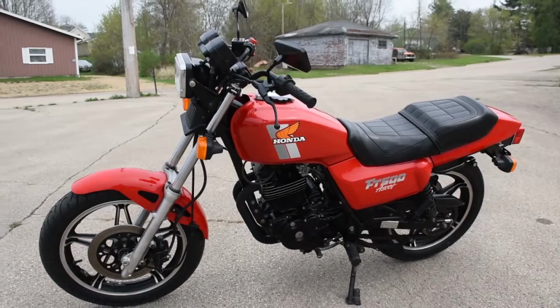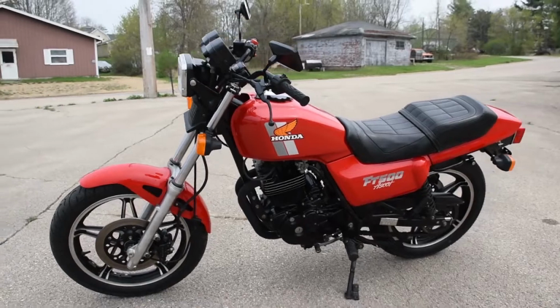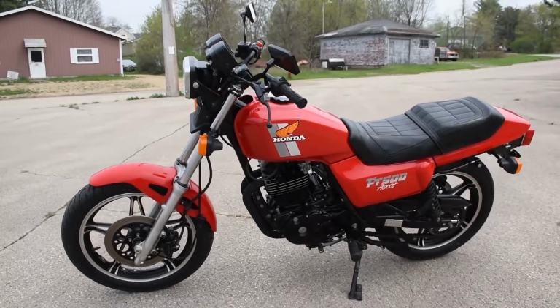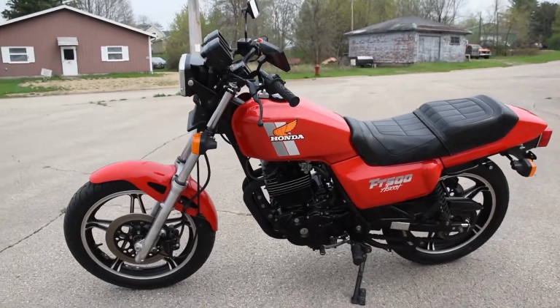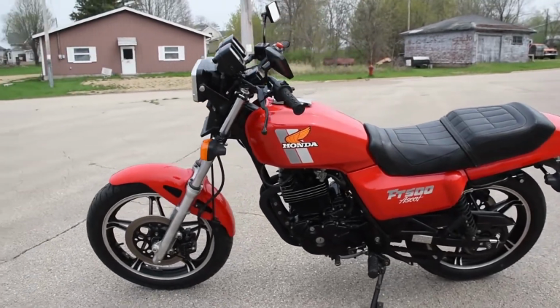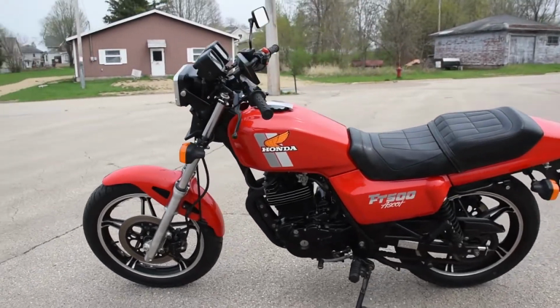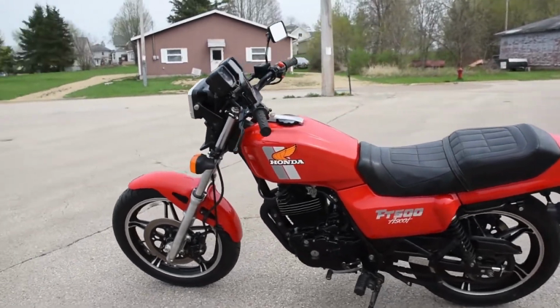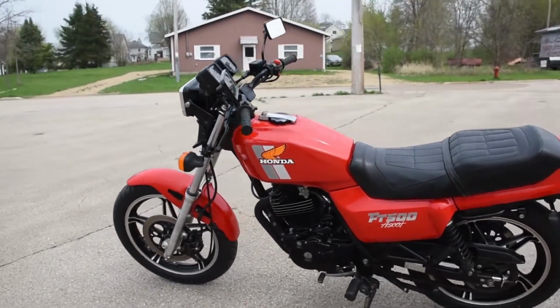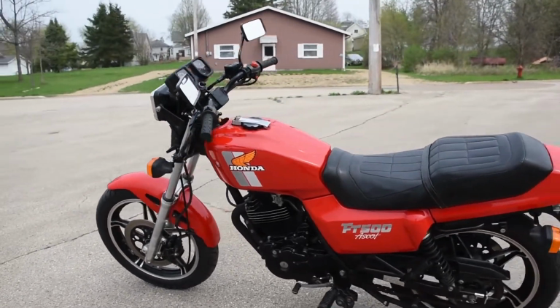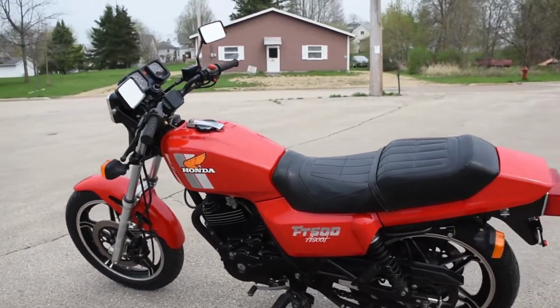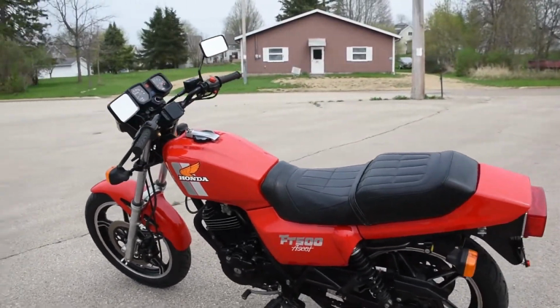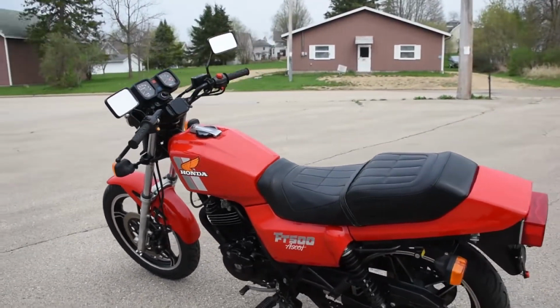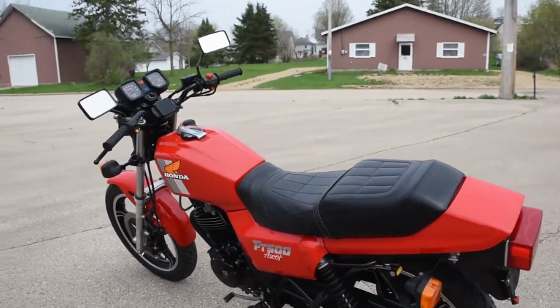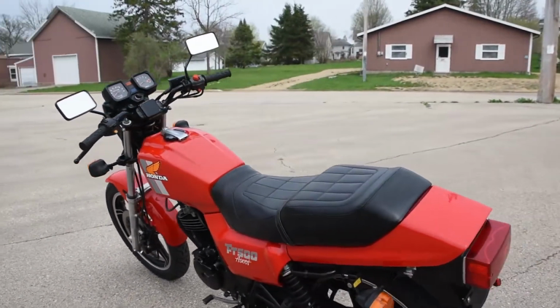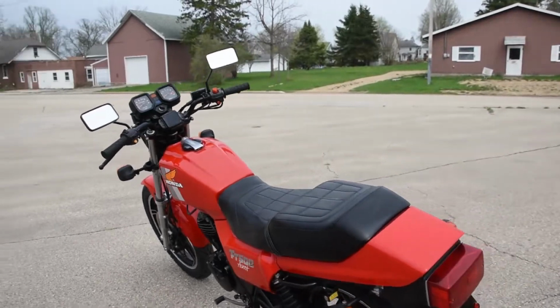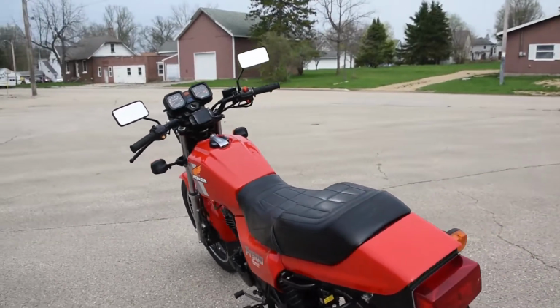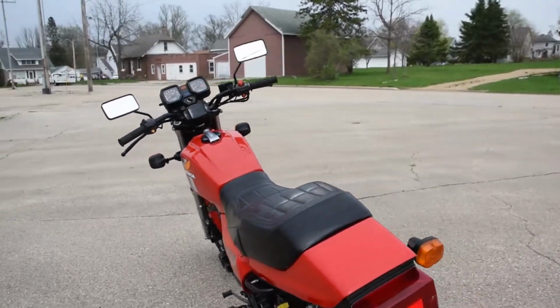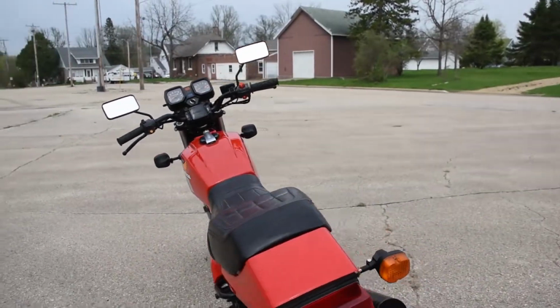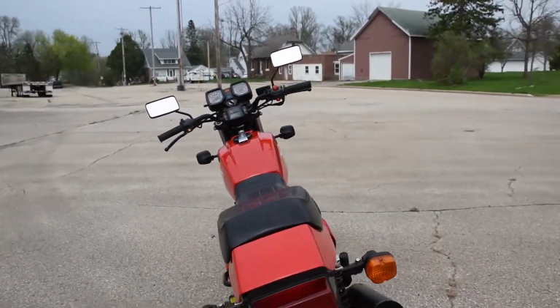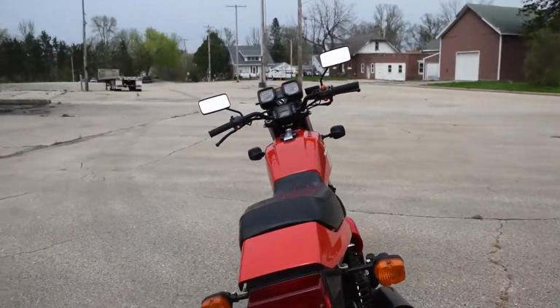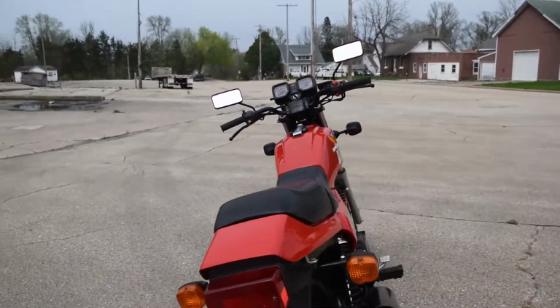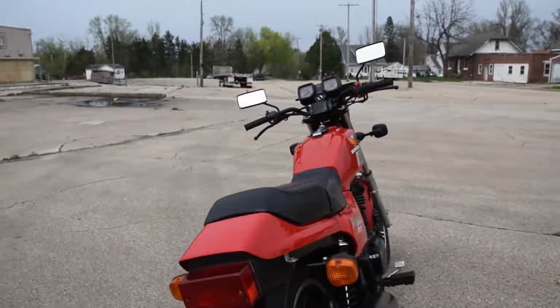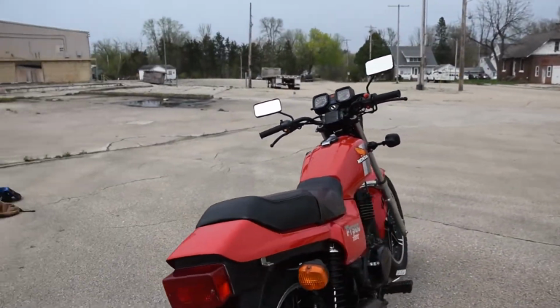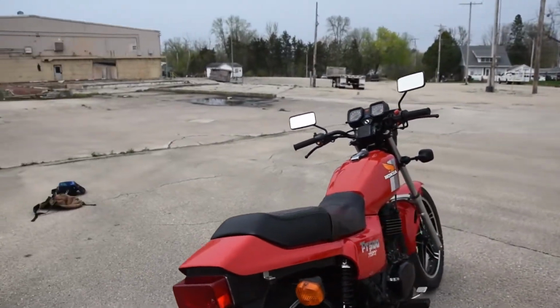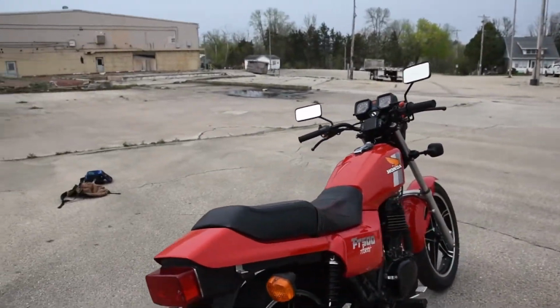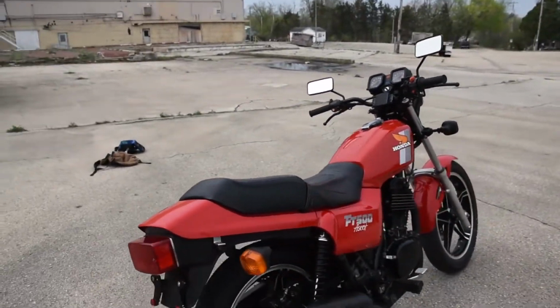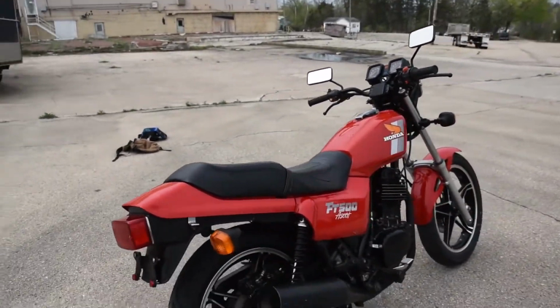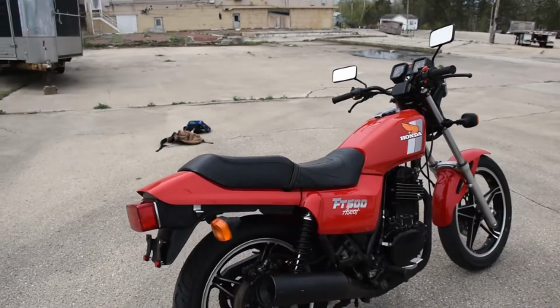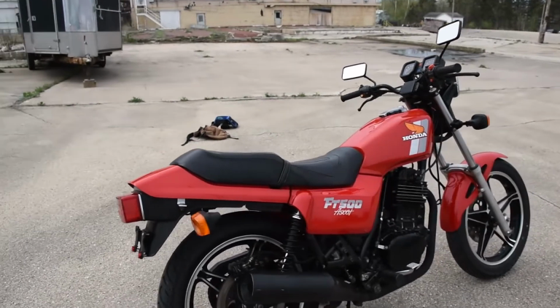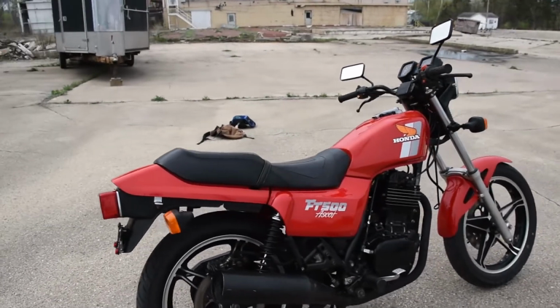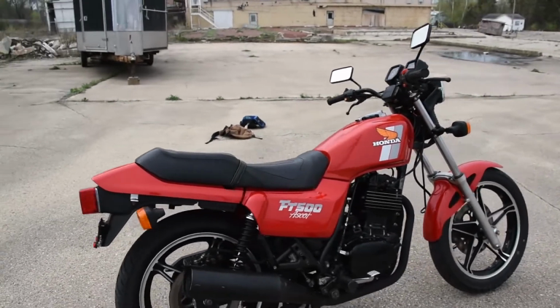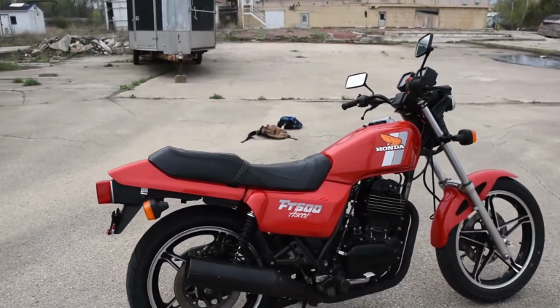Here we have the Honda FT500 Ascot. Just a fantastic machine here. It runs, rides, and shifts very smoothly through the gears. Doesn't smoke out of the exhaust or leak any fluids. No trouble like that.